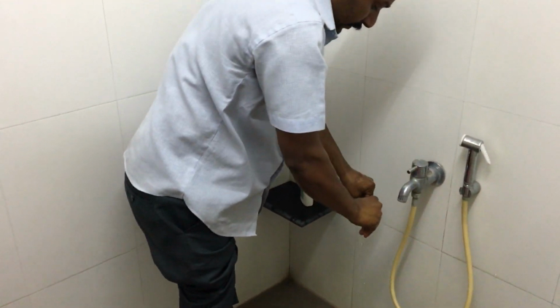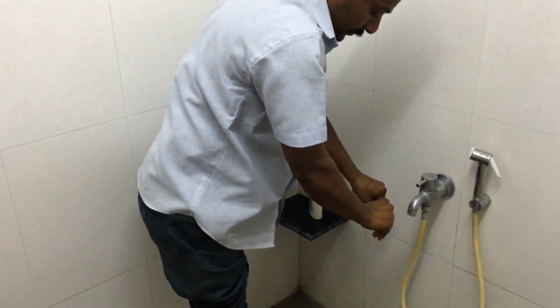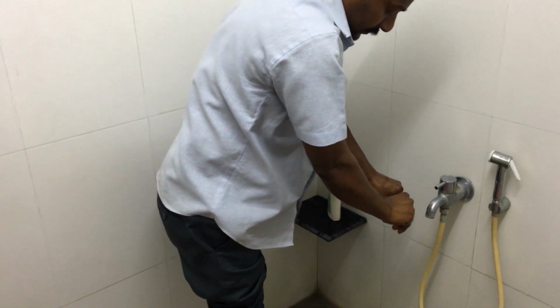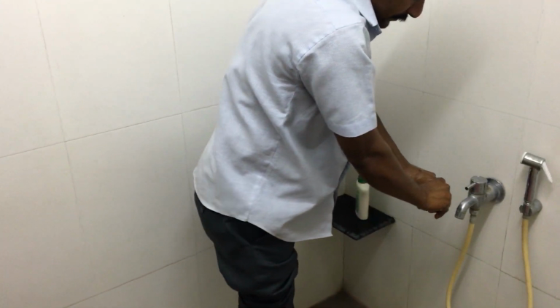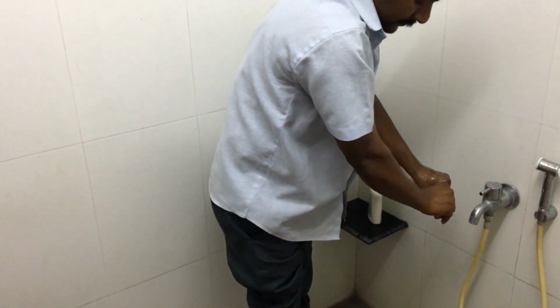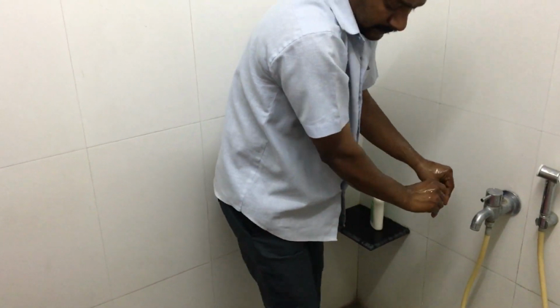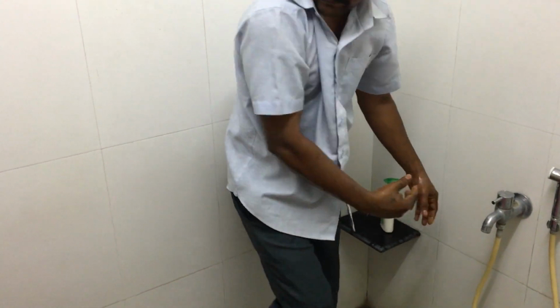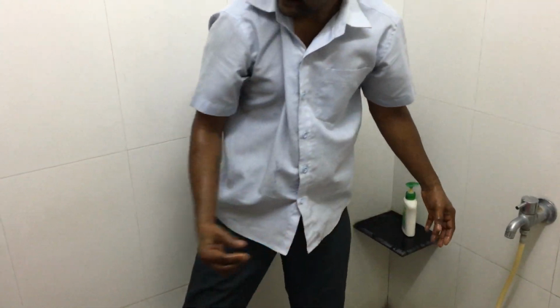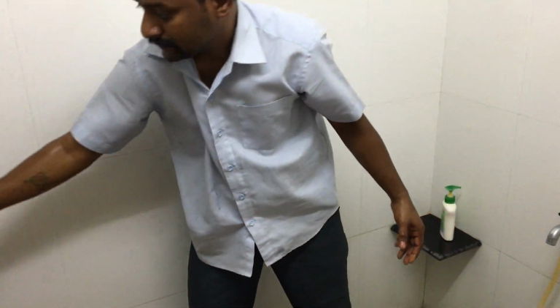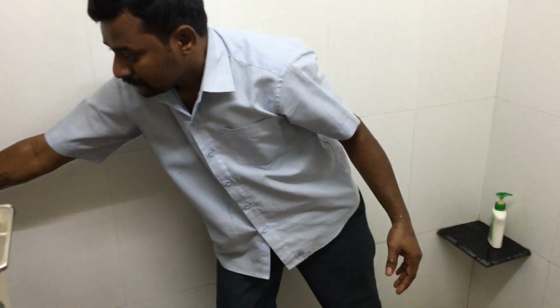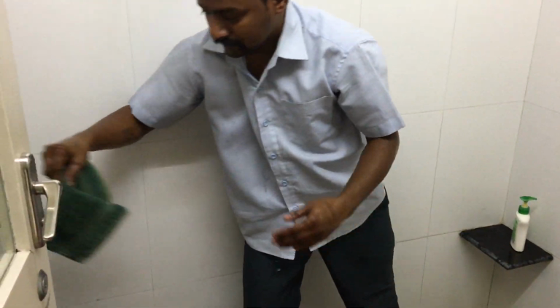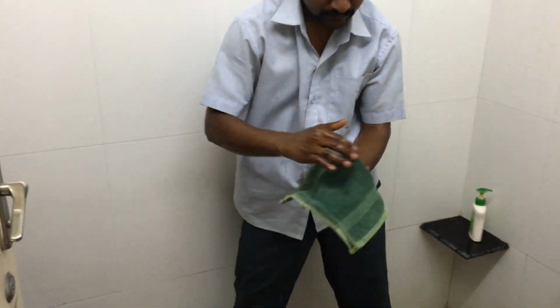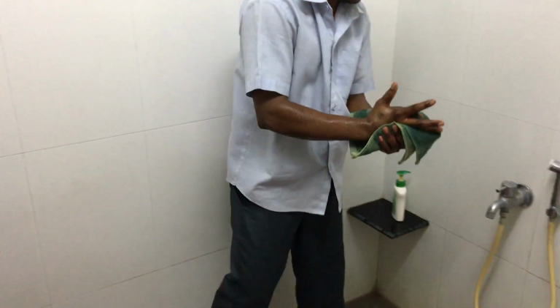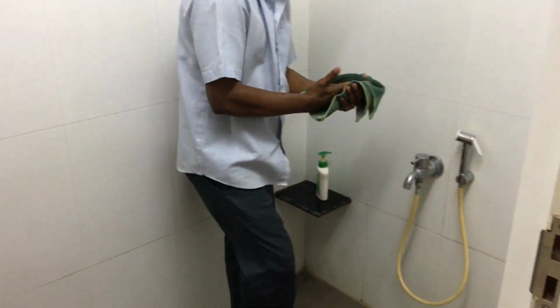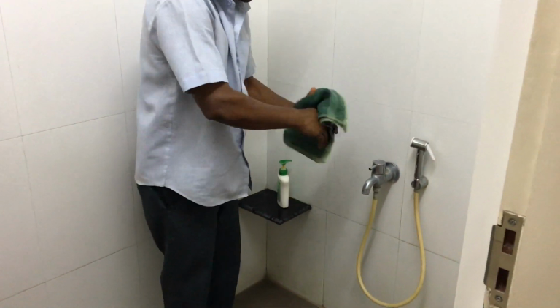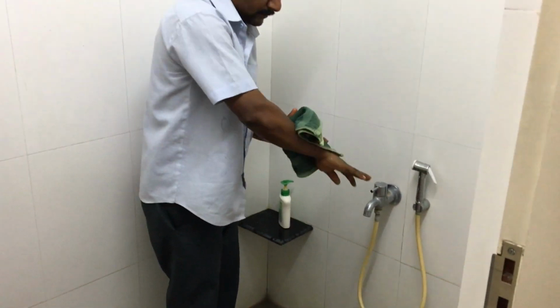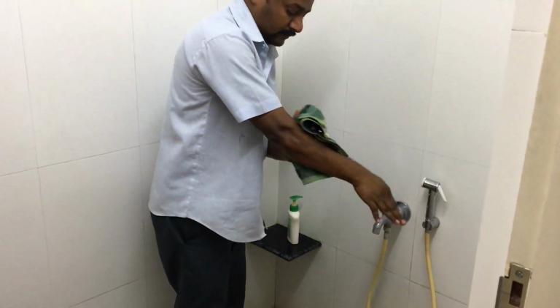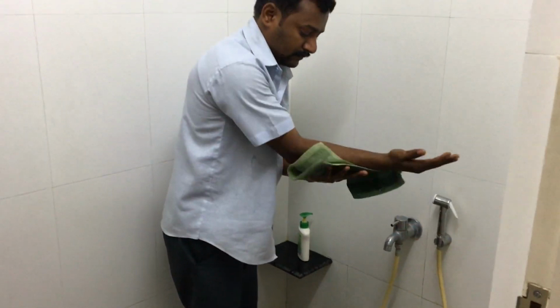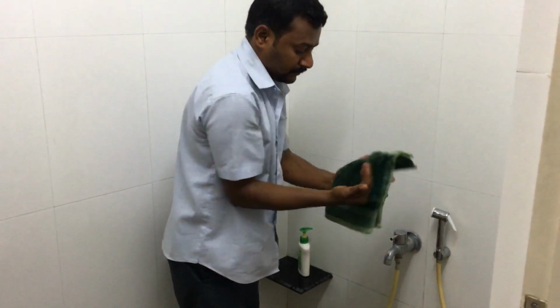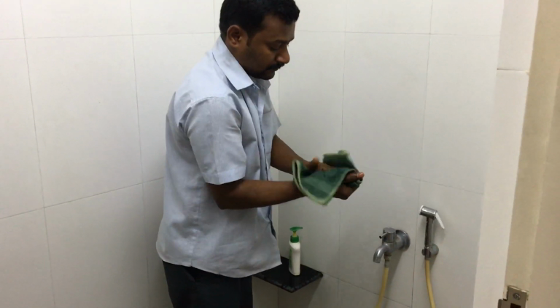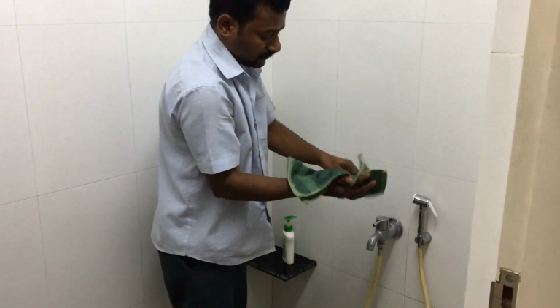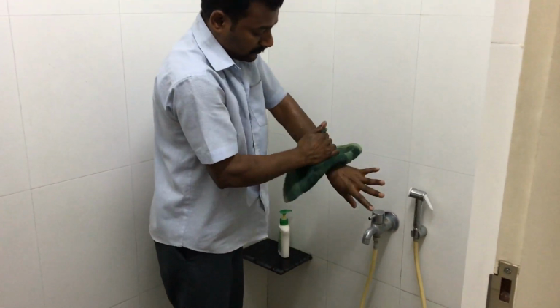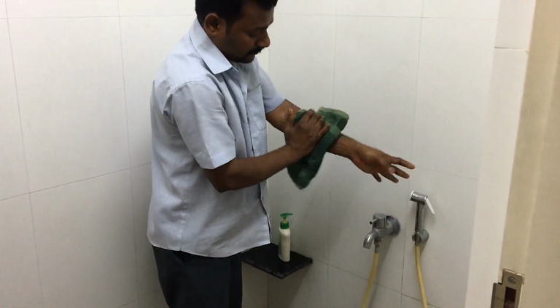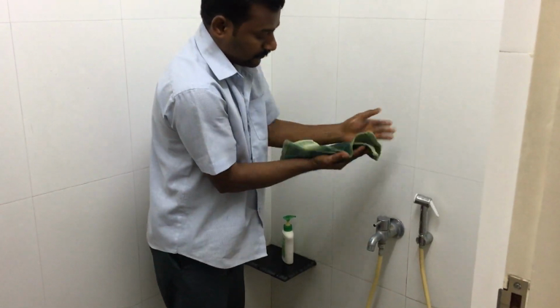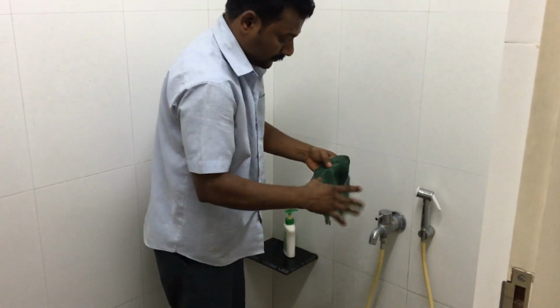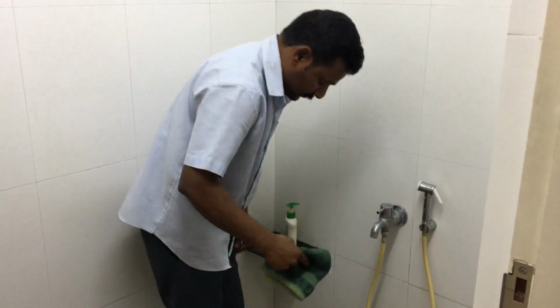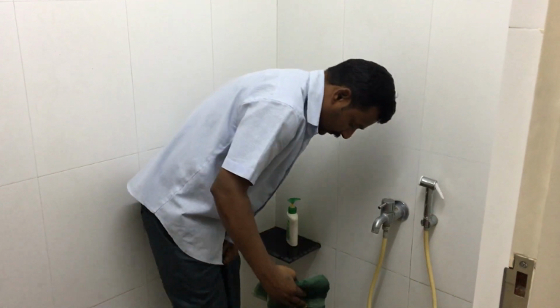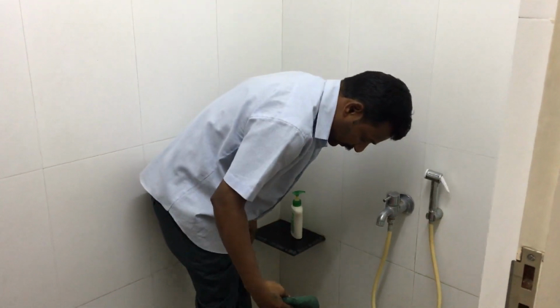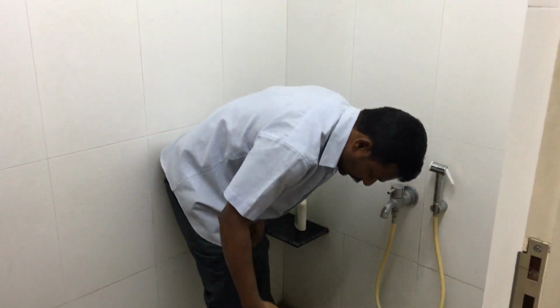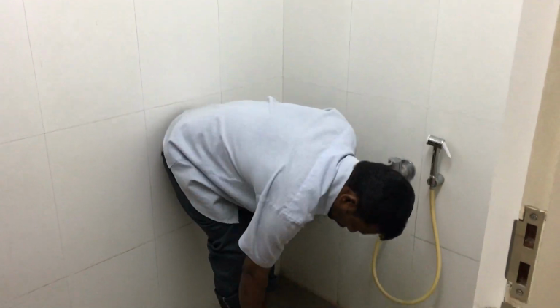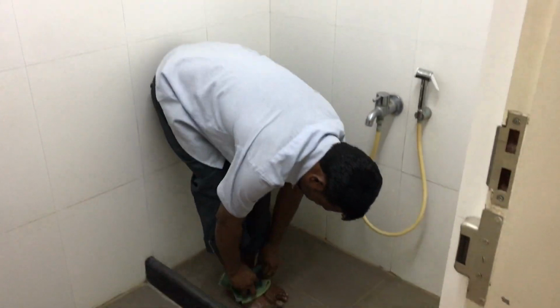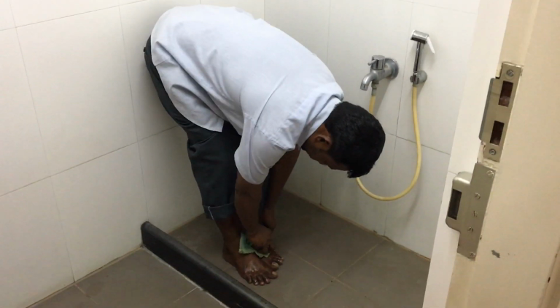Cleaning and drying are equally important. He needs to dry the entire hand so that as he walks out of this room and gets into the operation theatre, he will not pick up the dirt again.